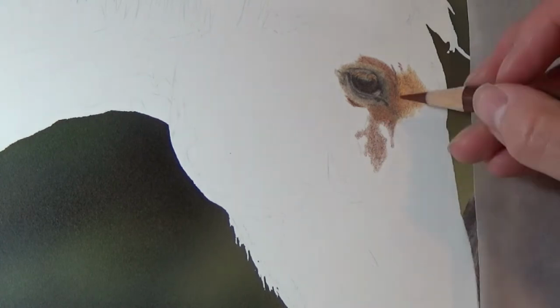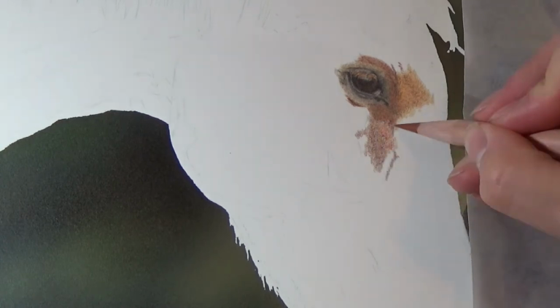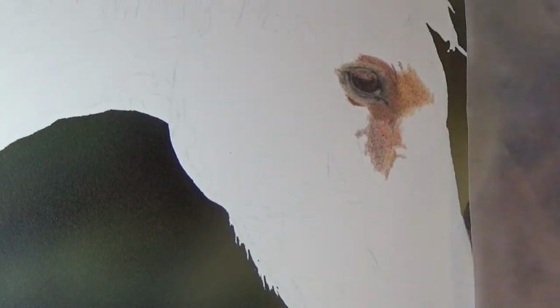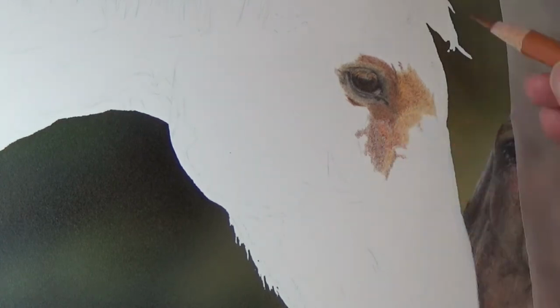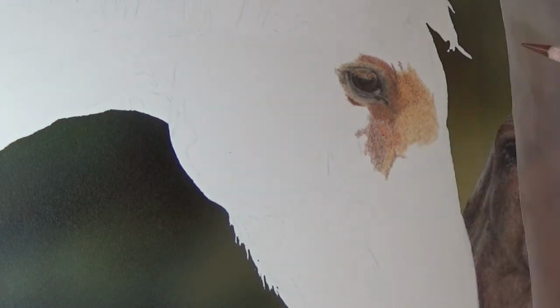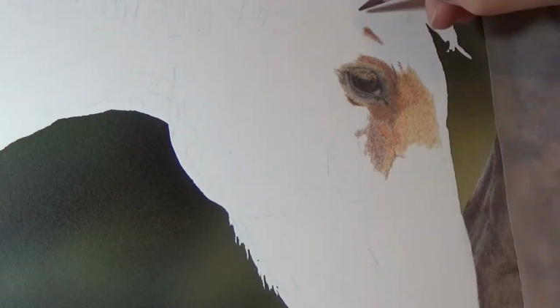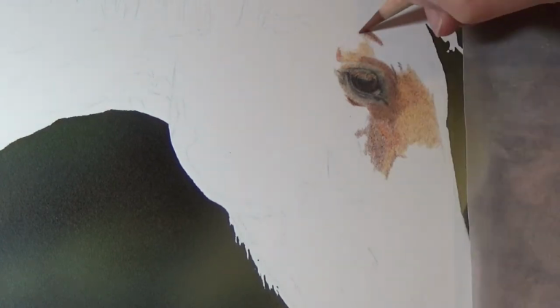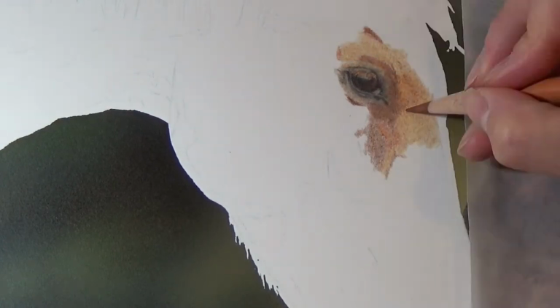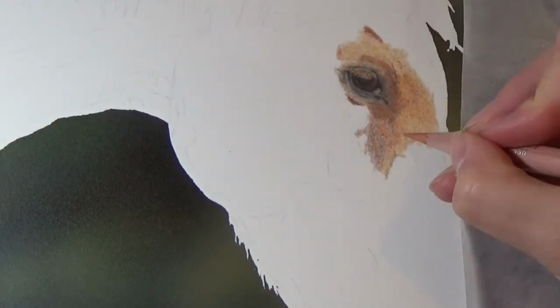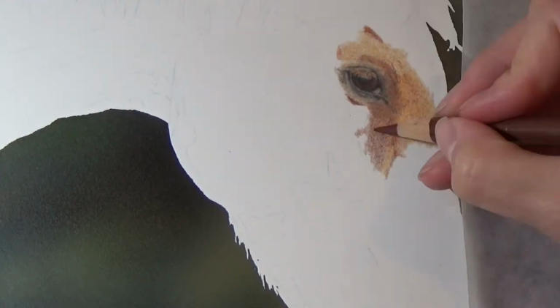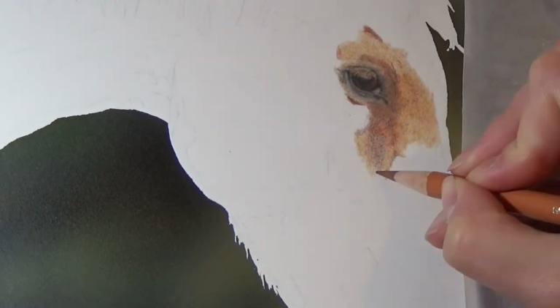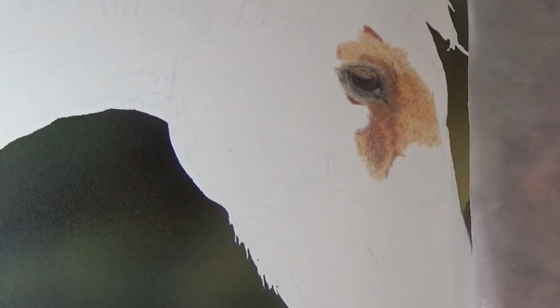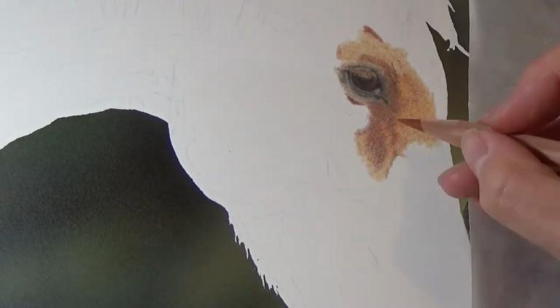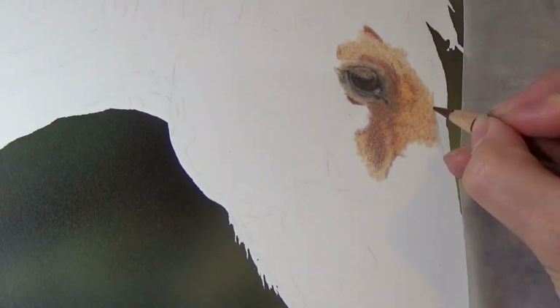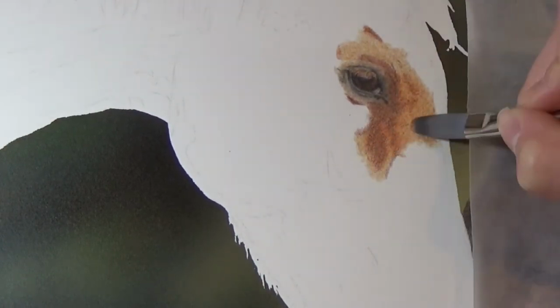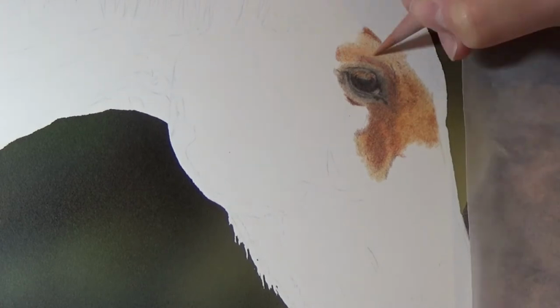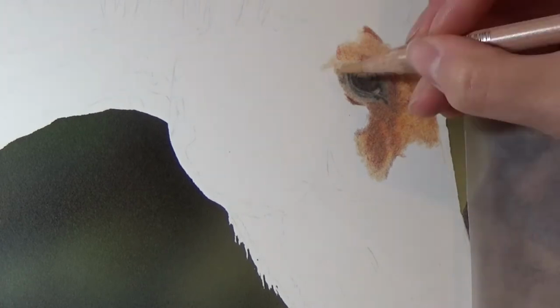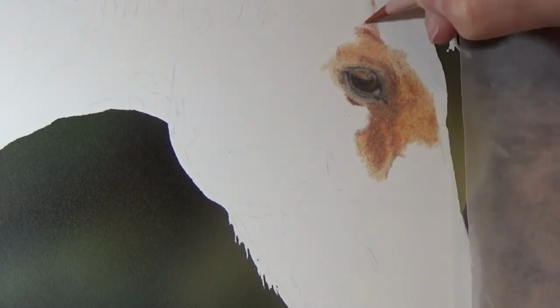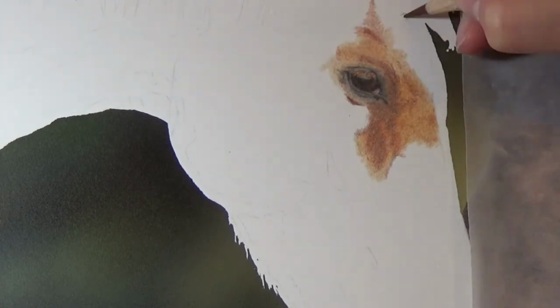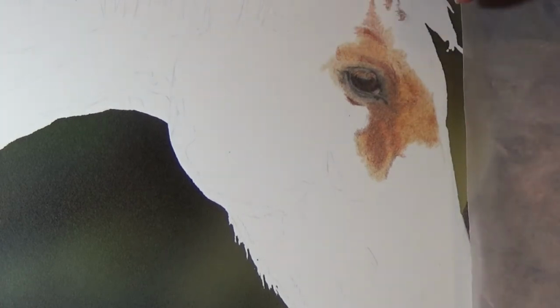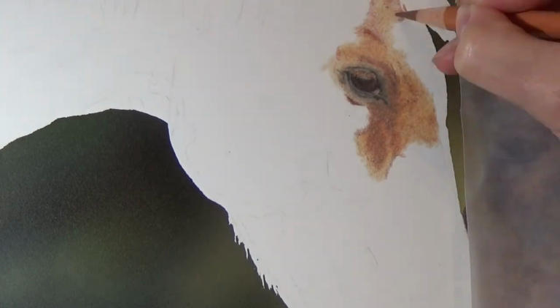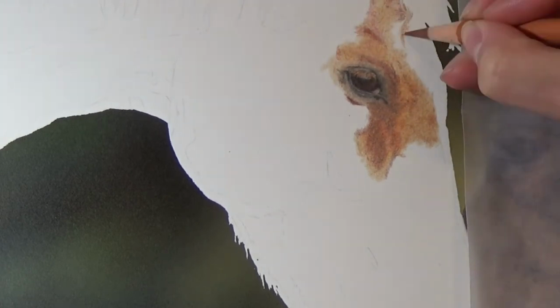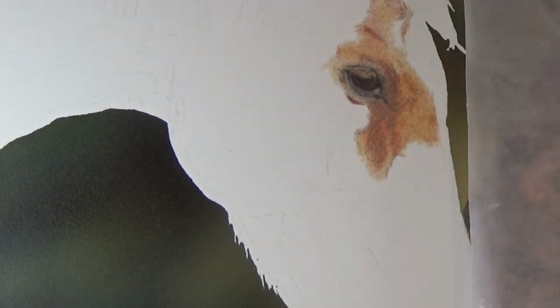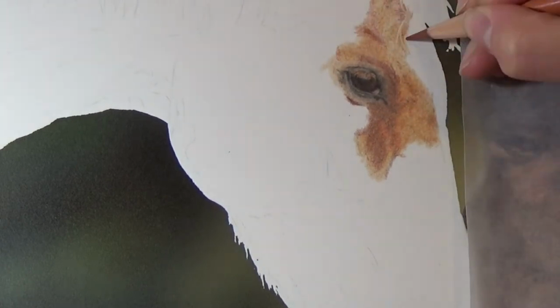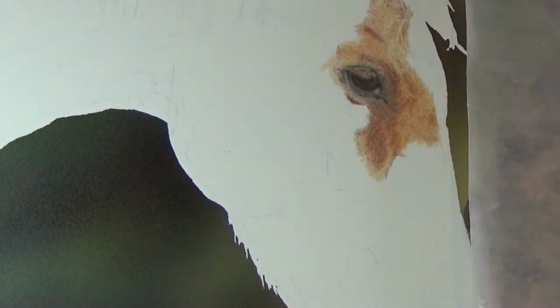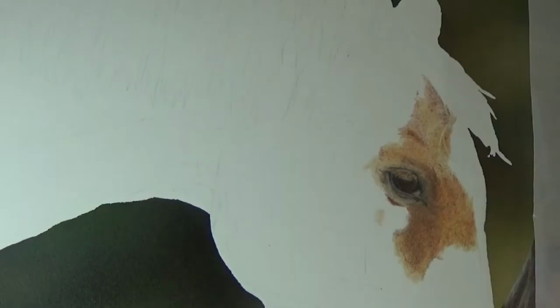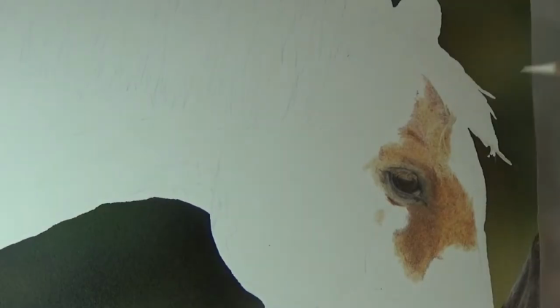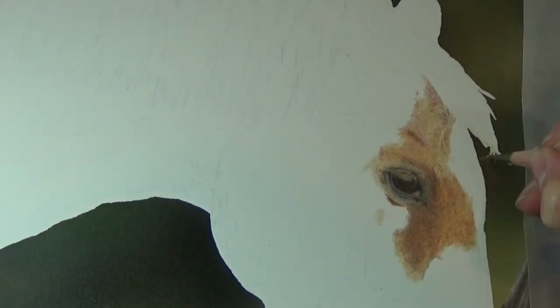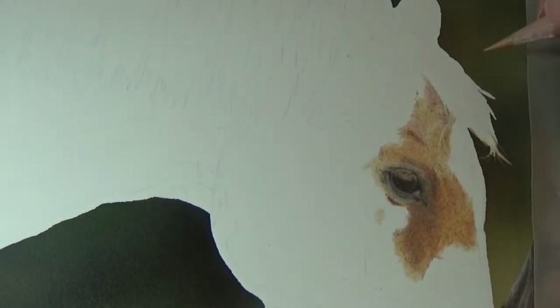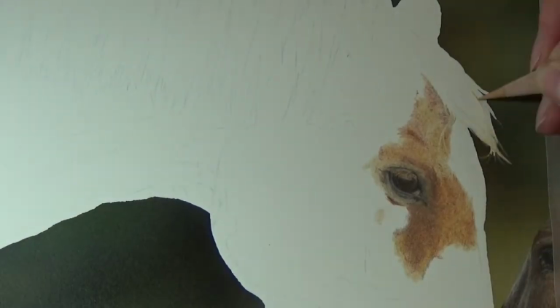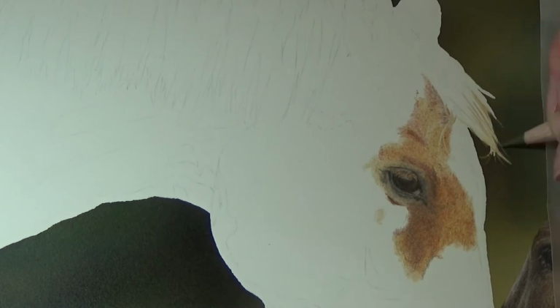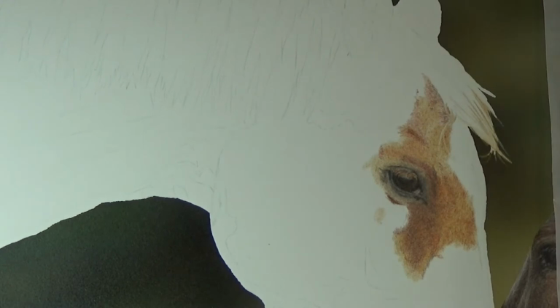So this horse is chestnut, so I'm using a lot of earthy oranges, reds, browns and ochre colours. For the shadows, I'm even throwing in a few purplish colours there, as those really make the shadows pop.